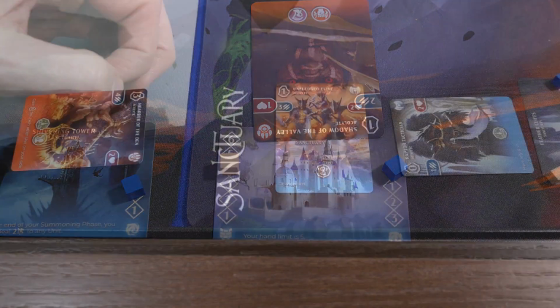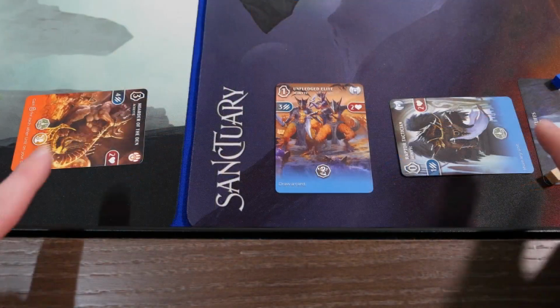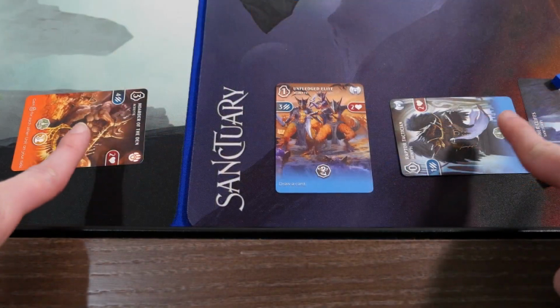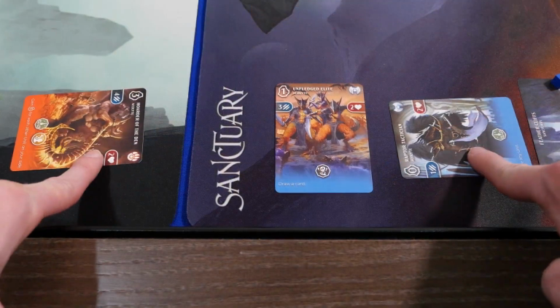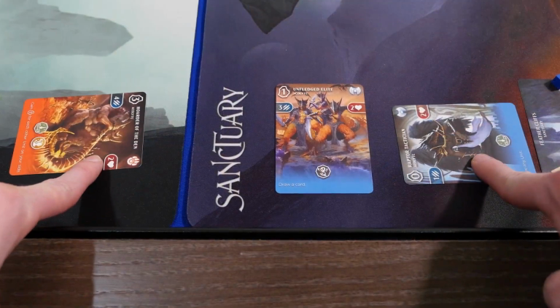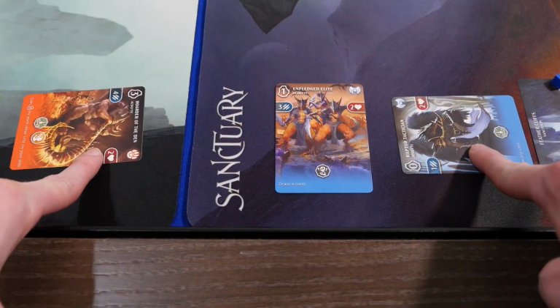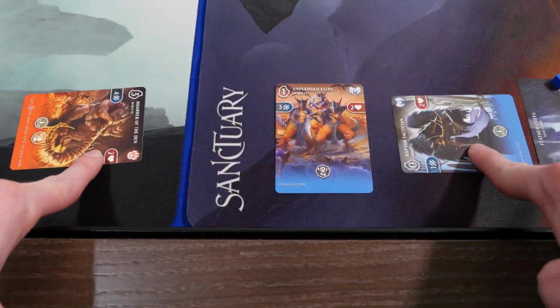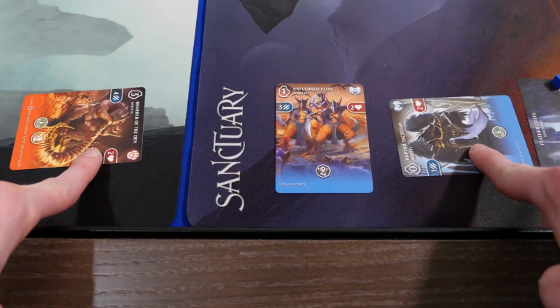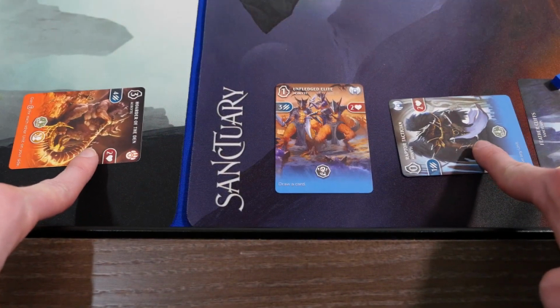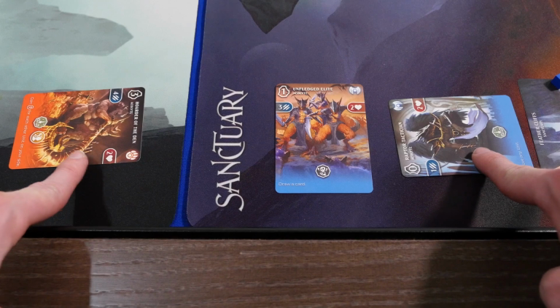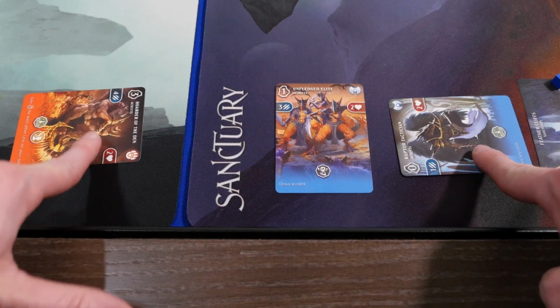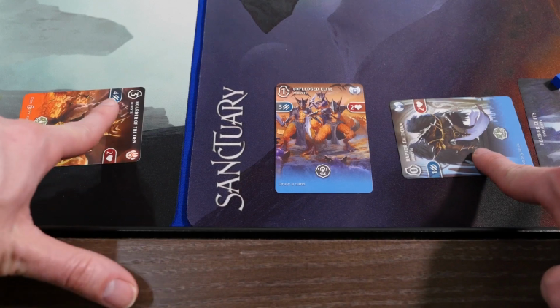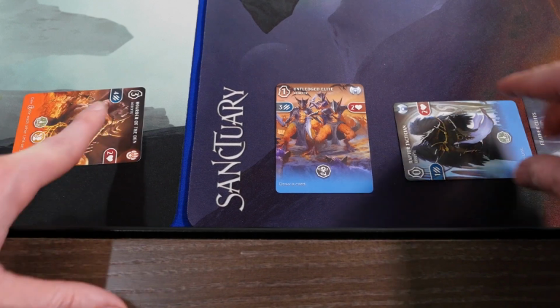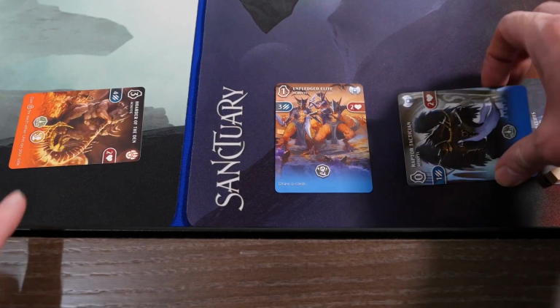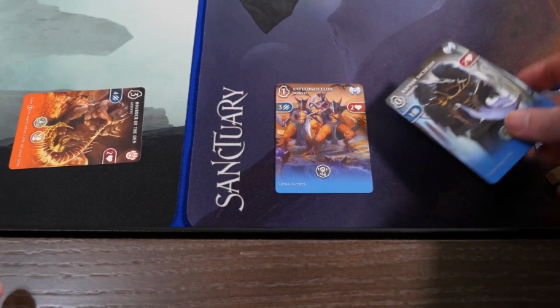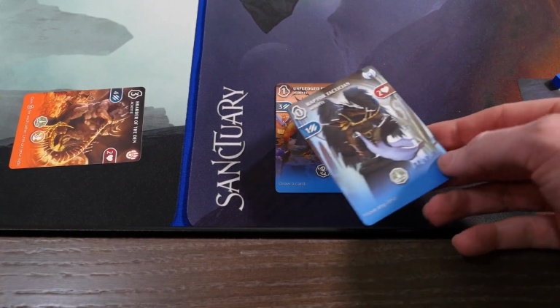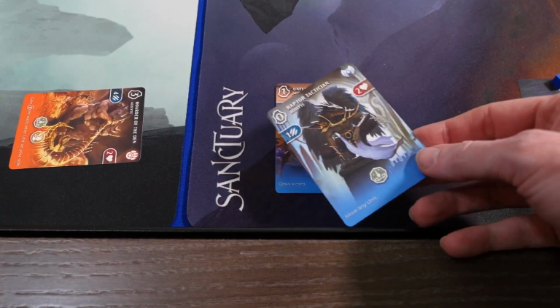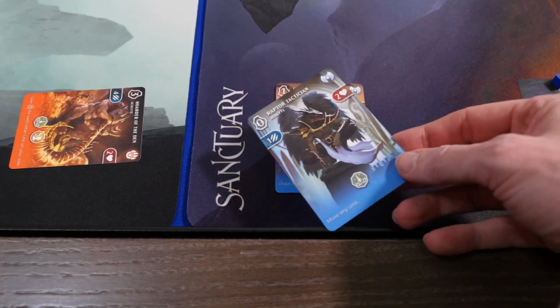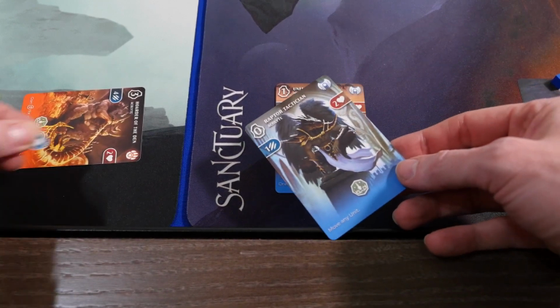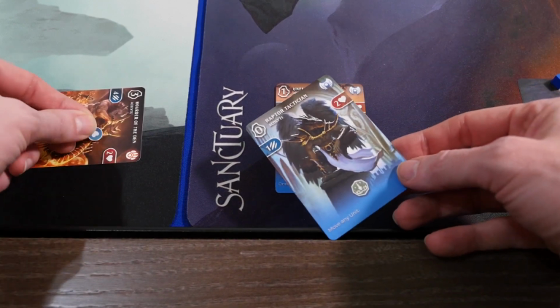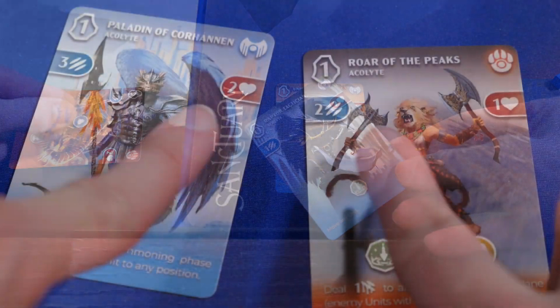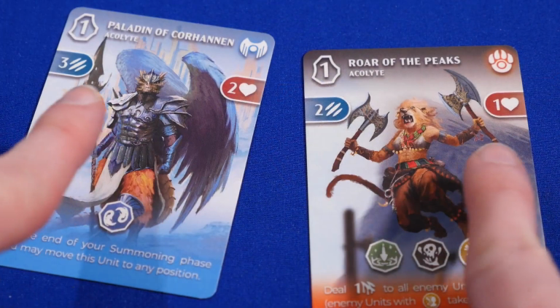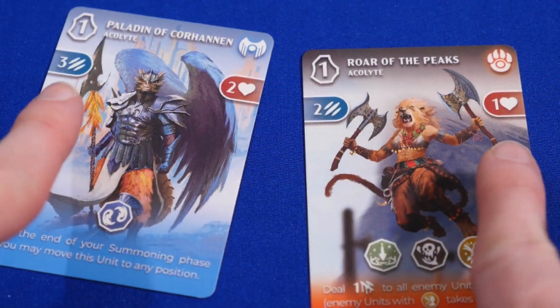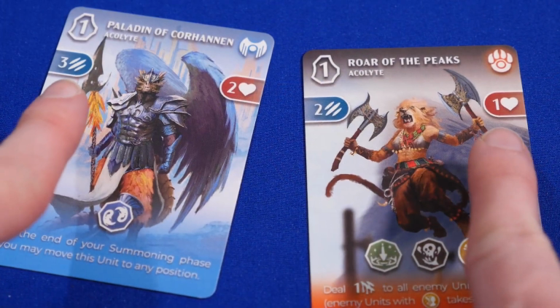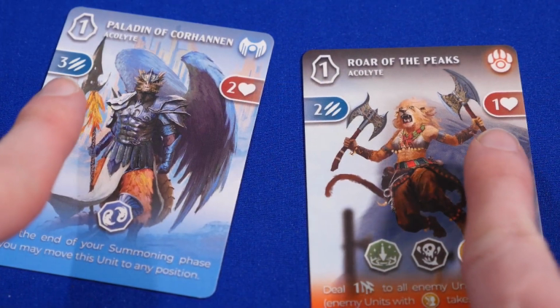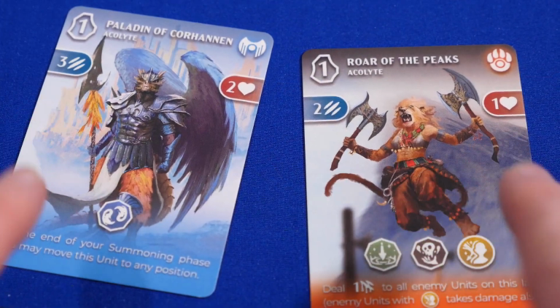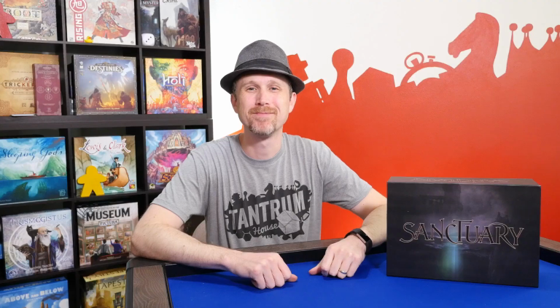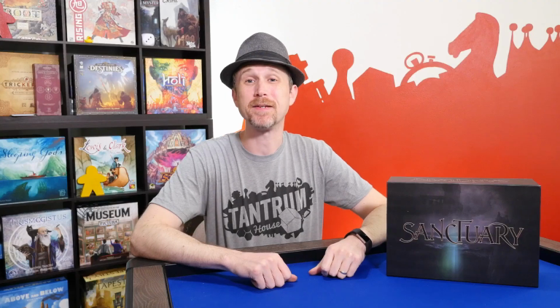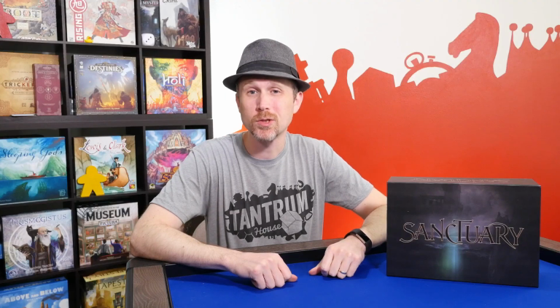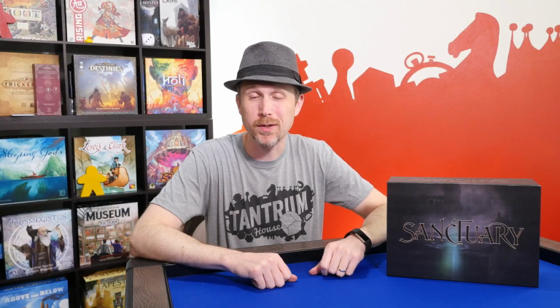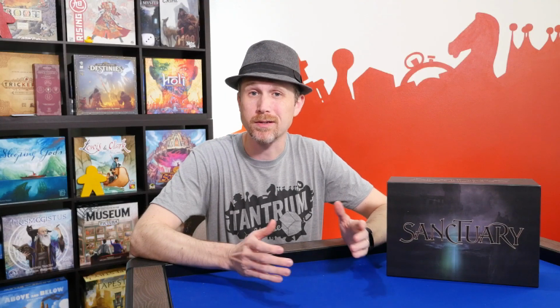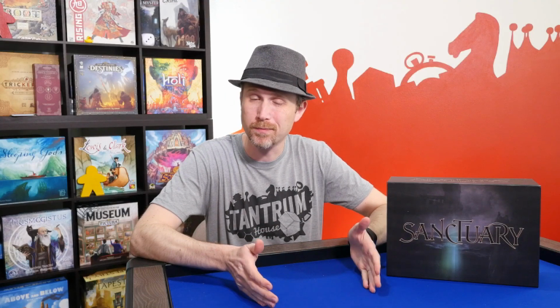But if defended, then both units will inflict damage on each other at the same time. If the damage reaches the health value, then the unit is destroyed. This means both units could be defeated. Any defeated units would be put in the player's discard pile.